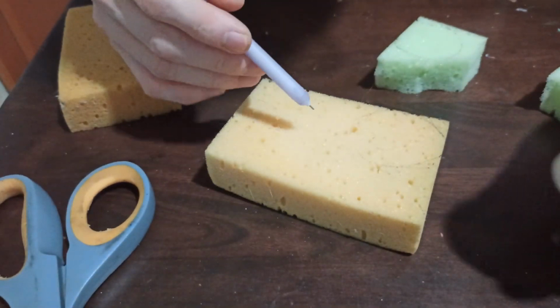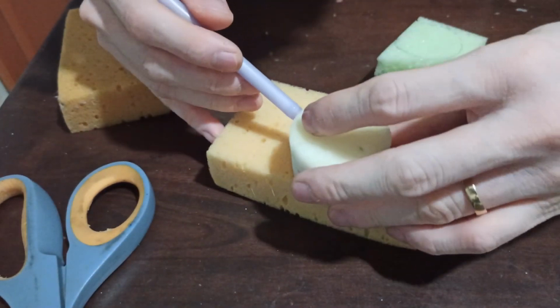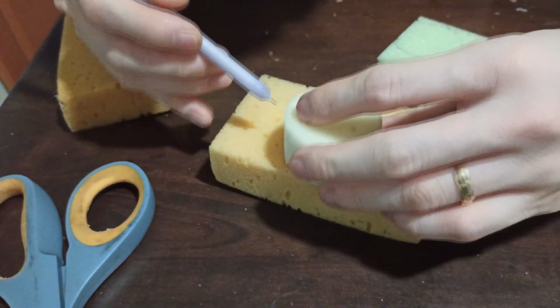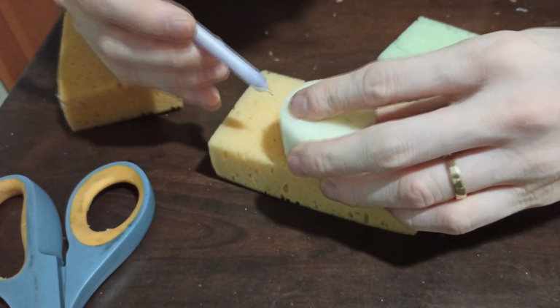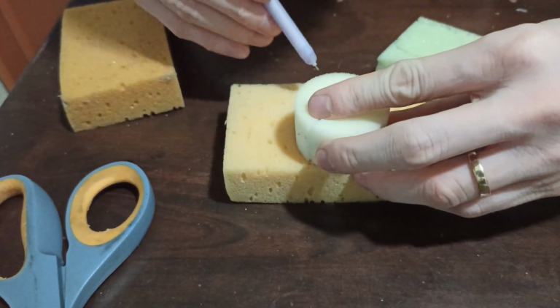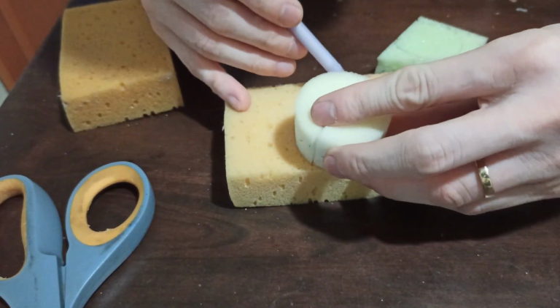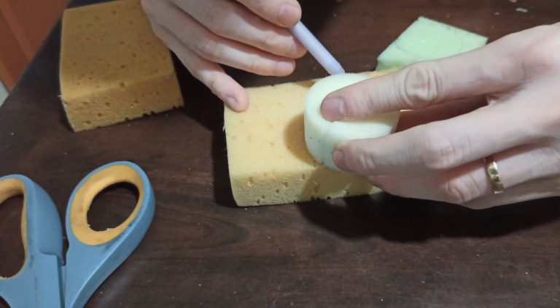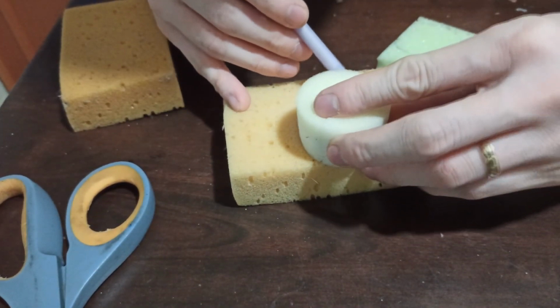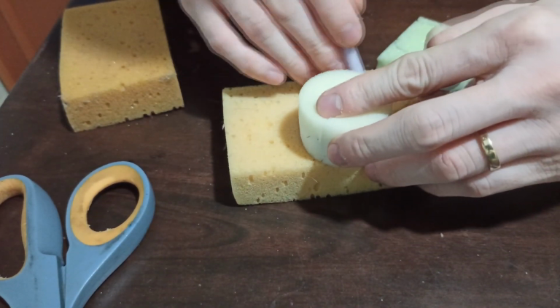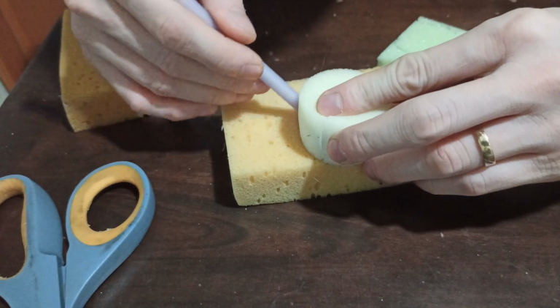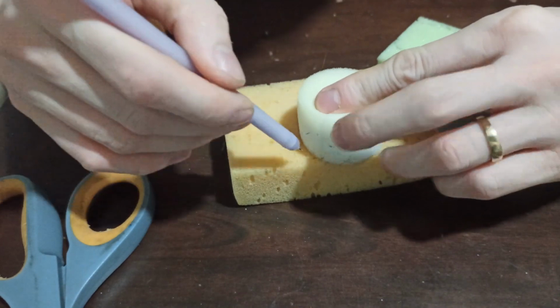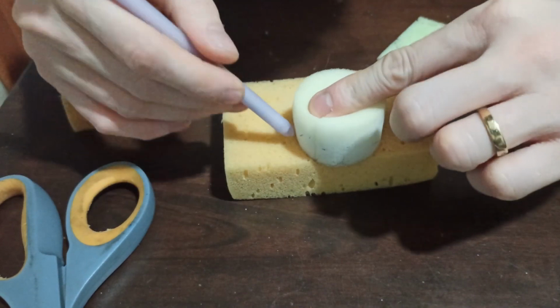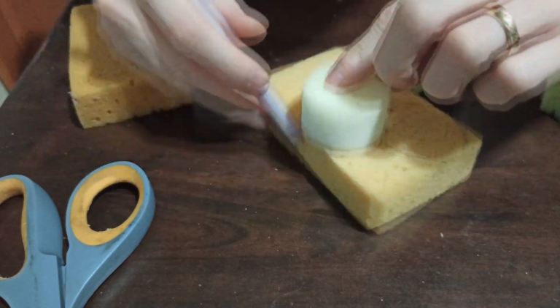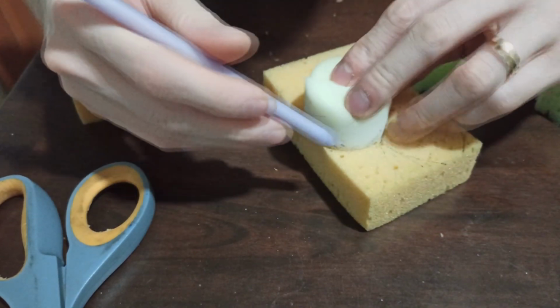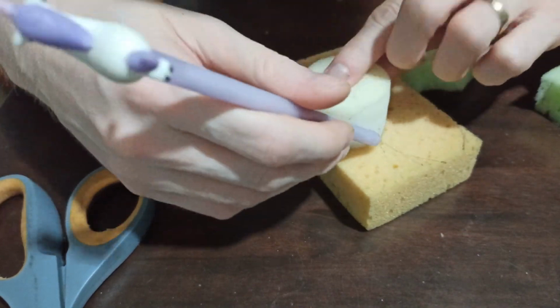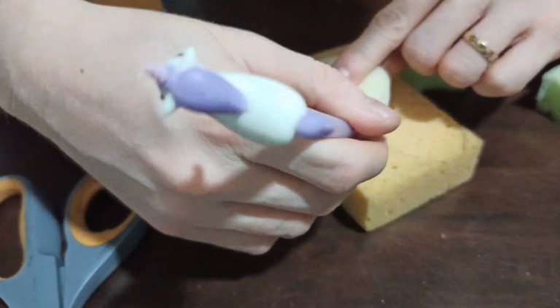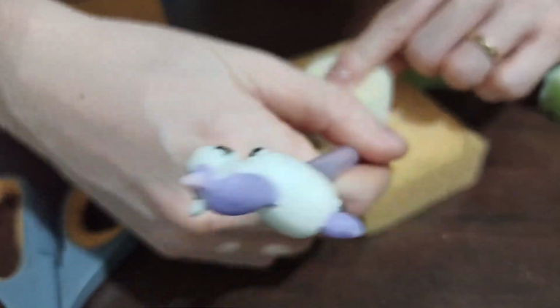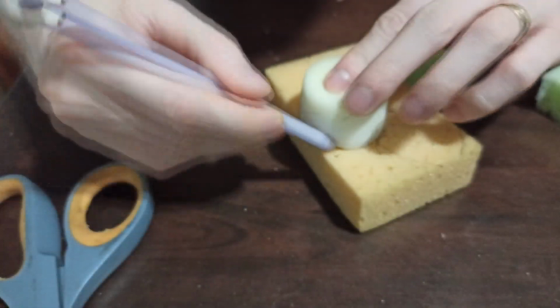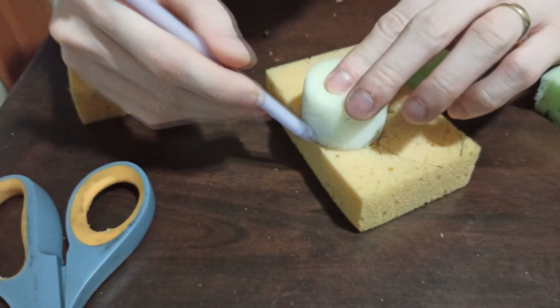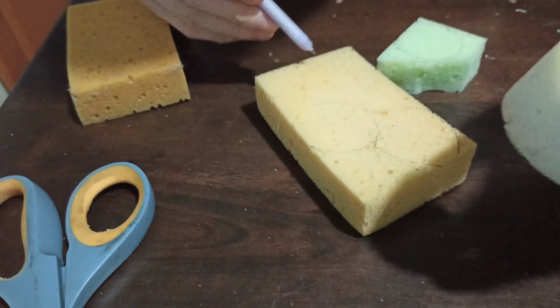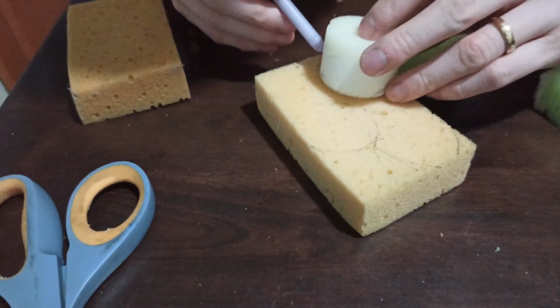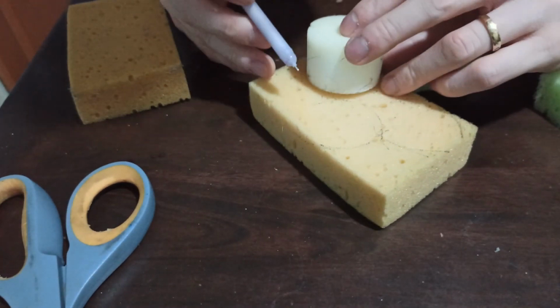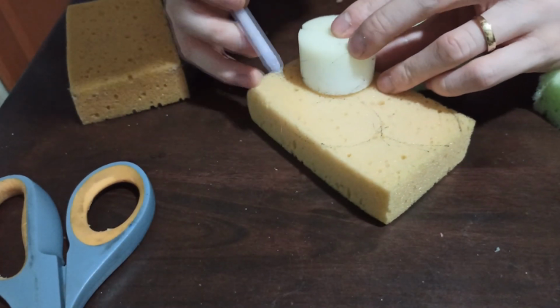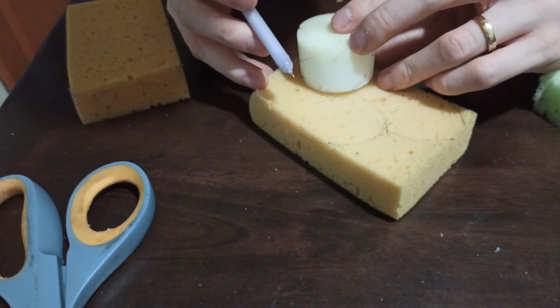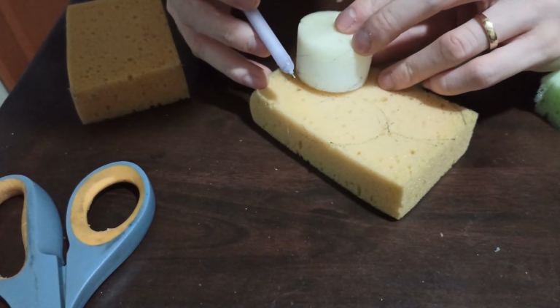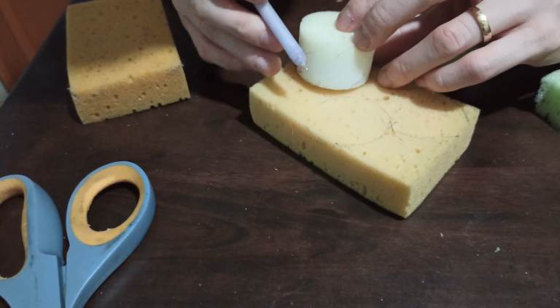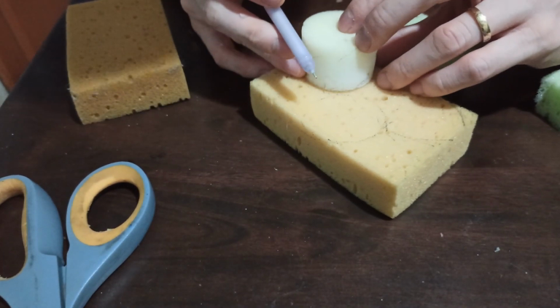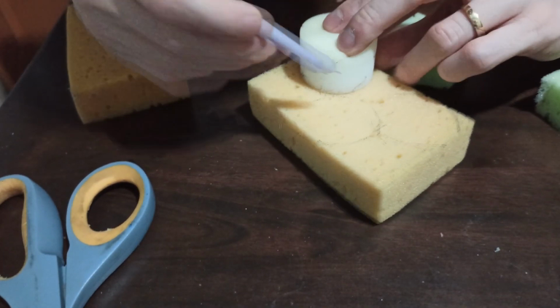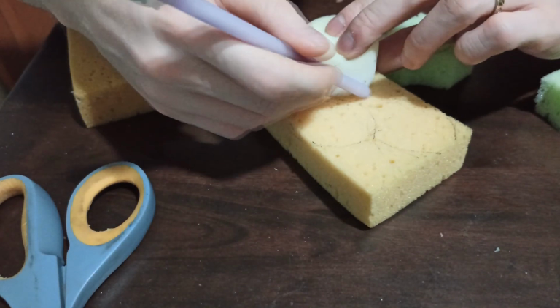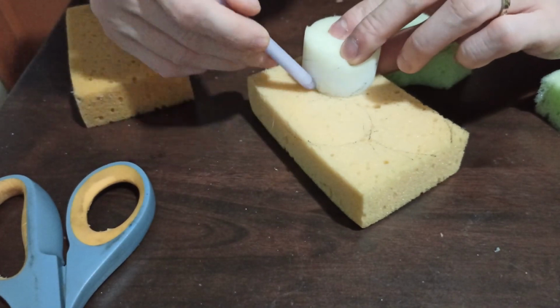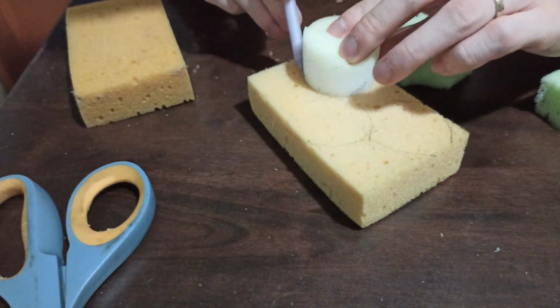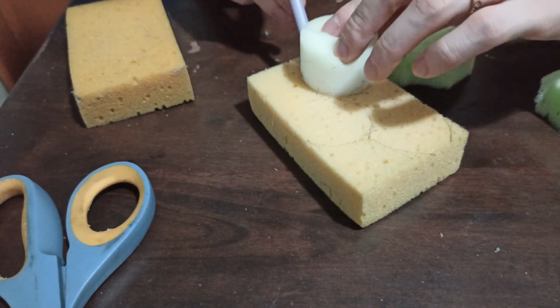Like that. So basically, in one sponge I can make about 4 copies of this foam. It ended up with 3 — it depends on how big your sponge is.